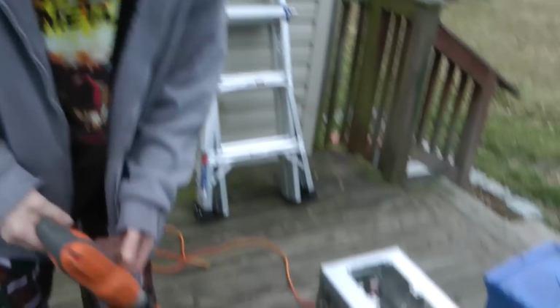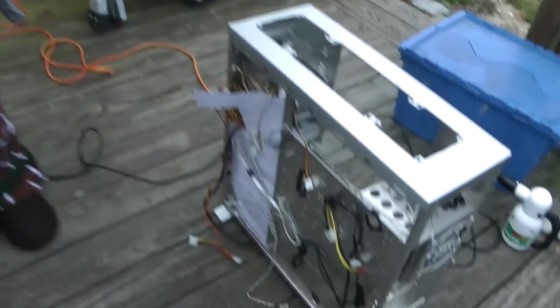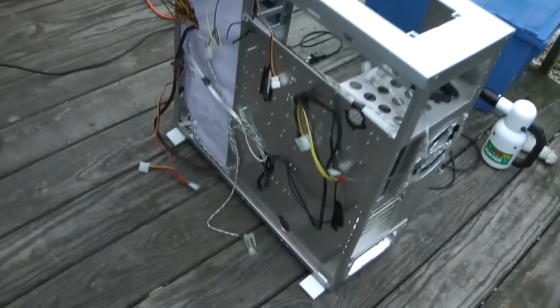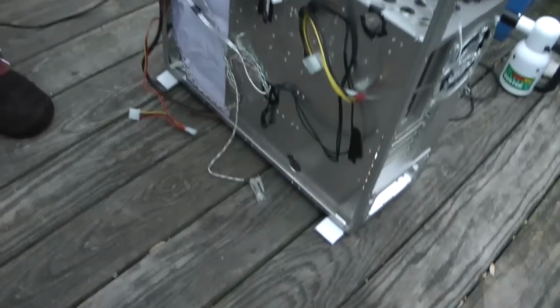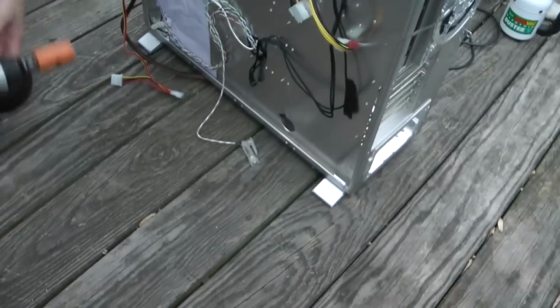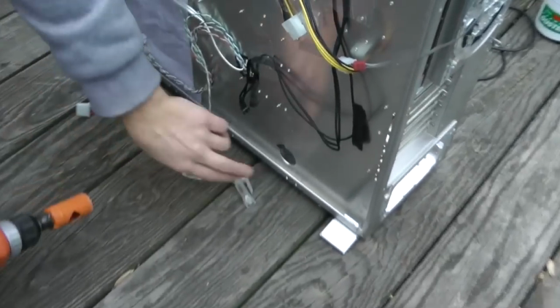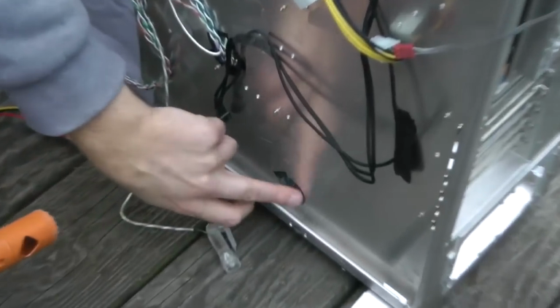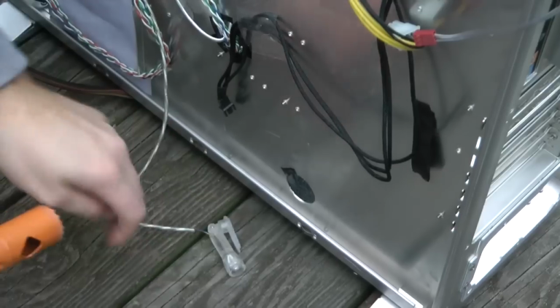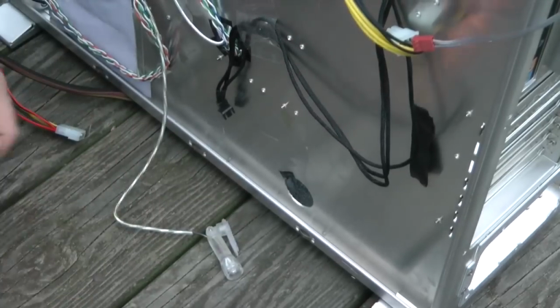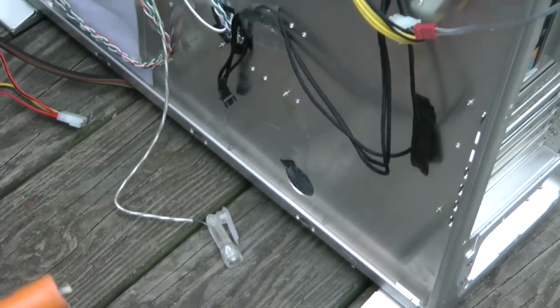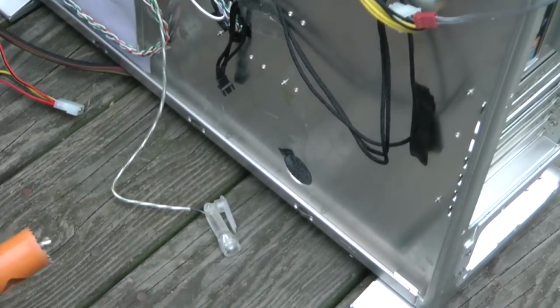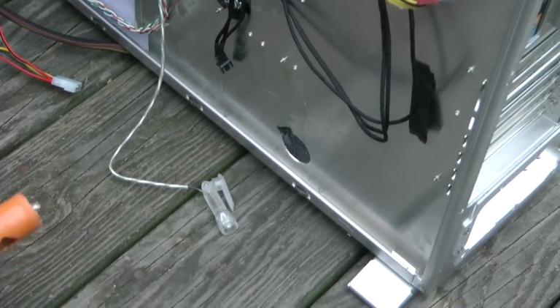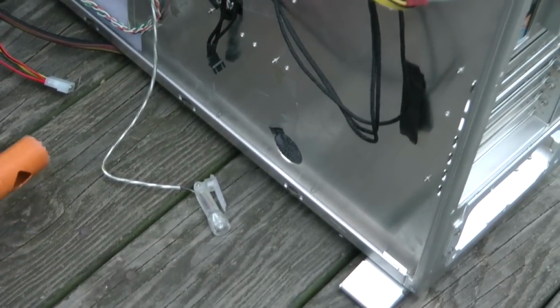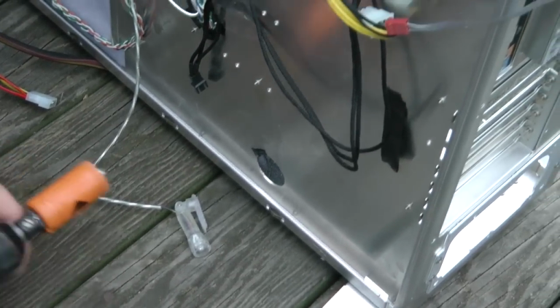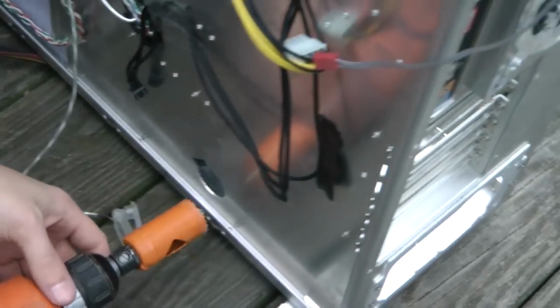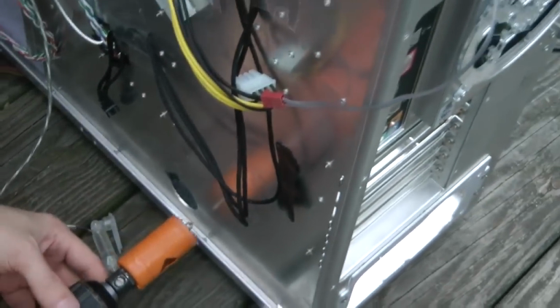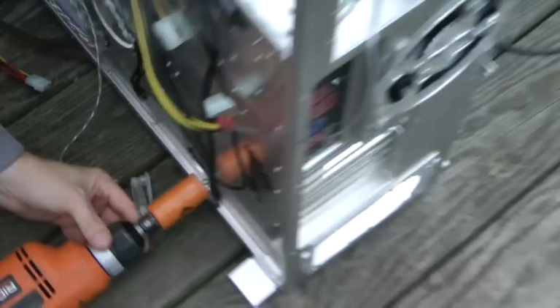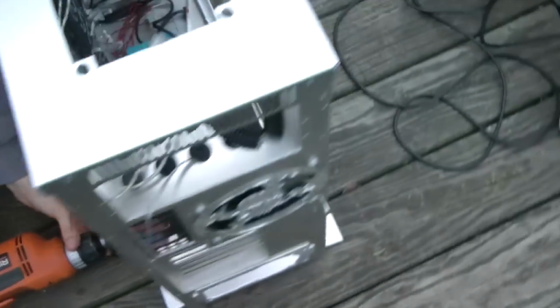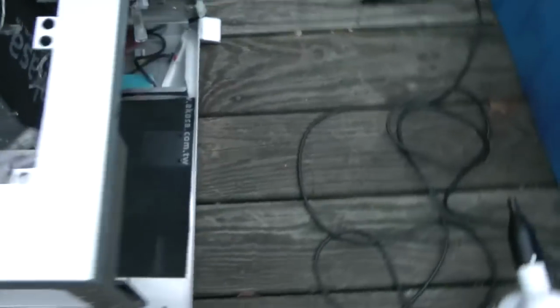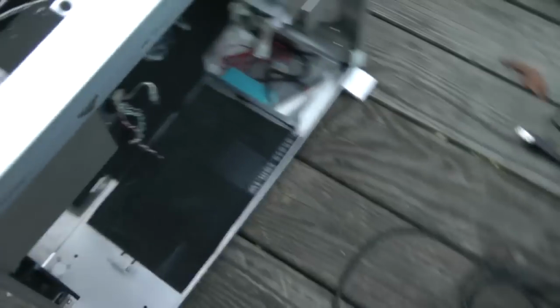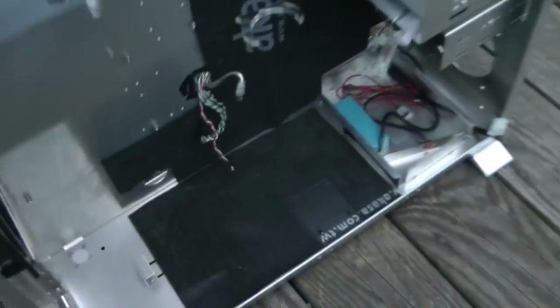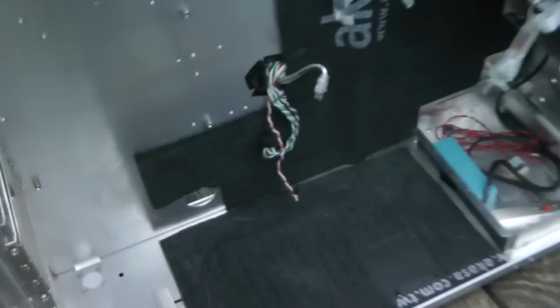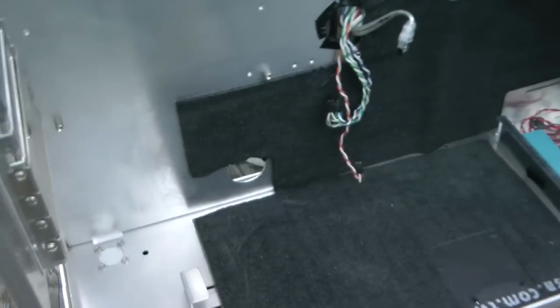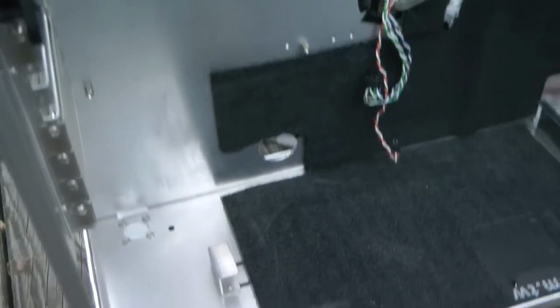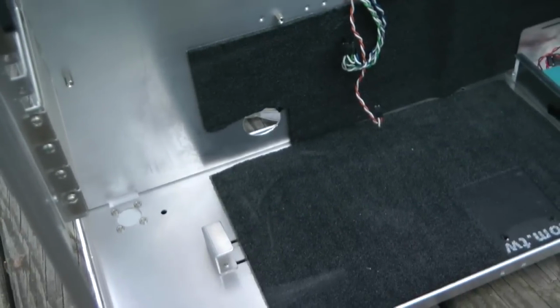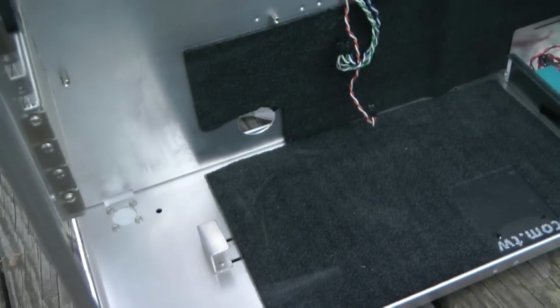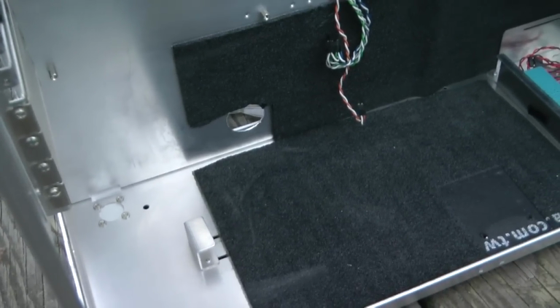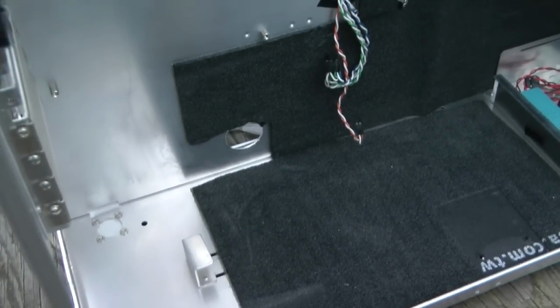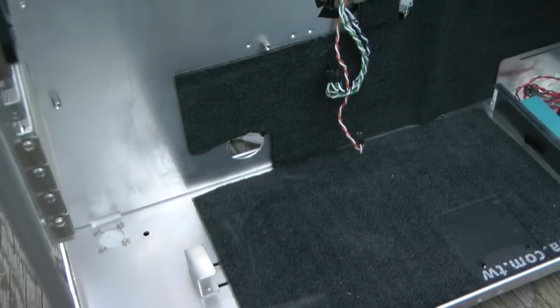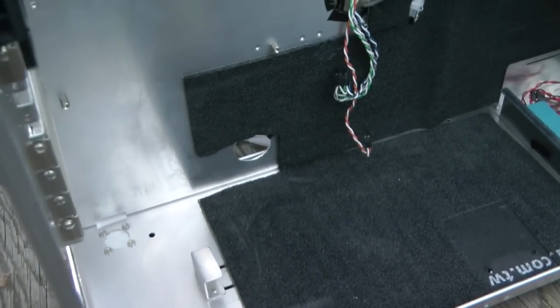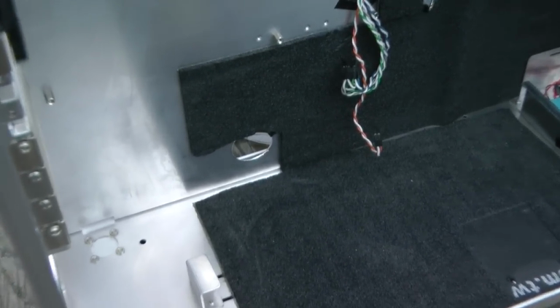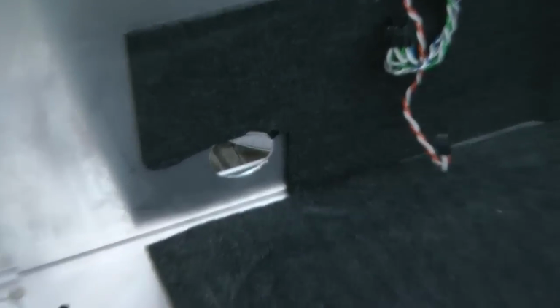So now we're getting — what hole? Right down there on the bottom. Yeah, I'm going to make it bigger so I have more room to put my wires through.